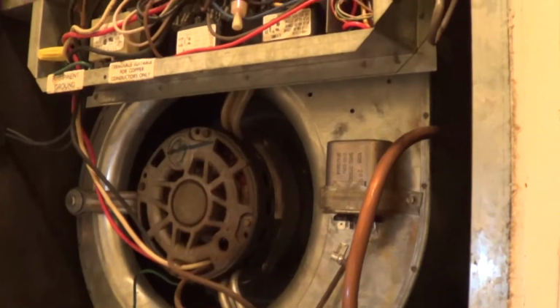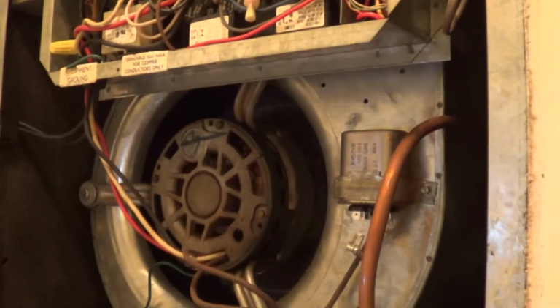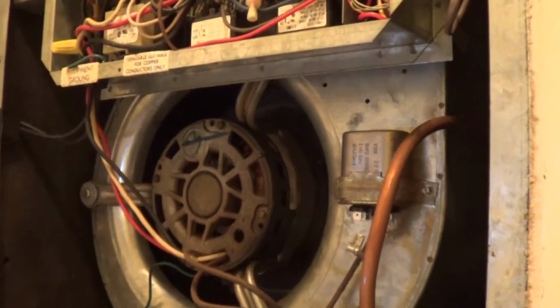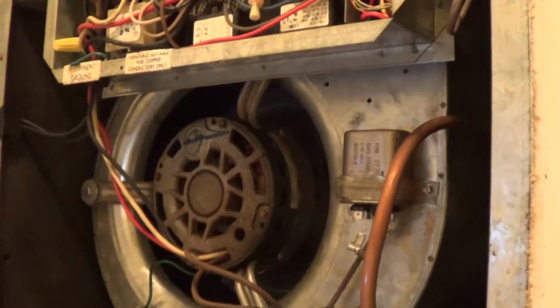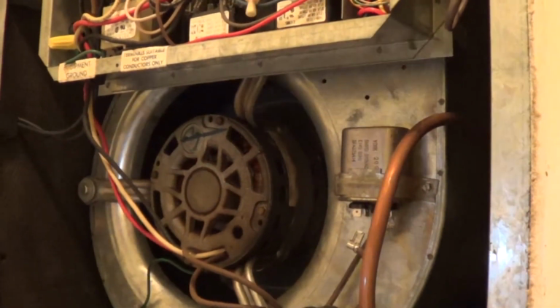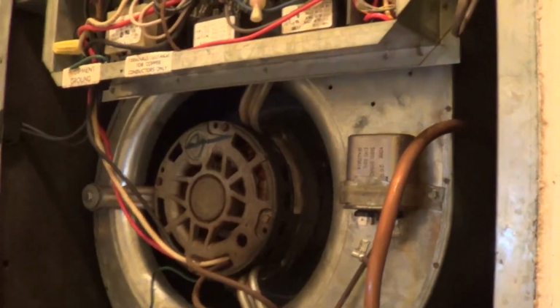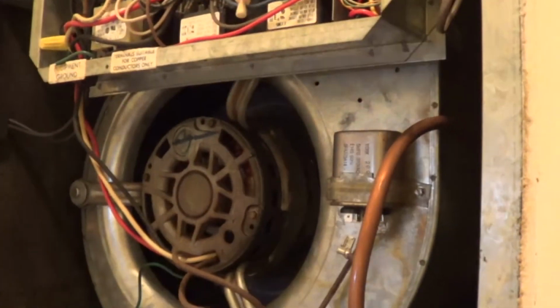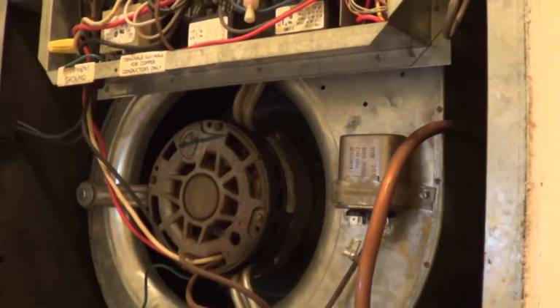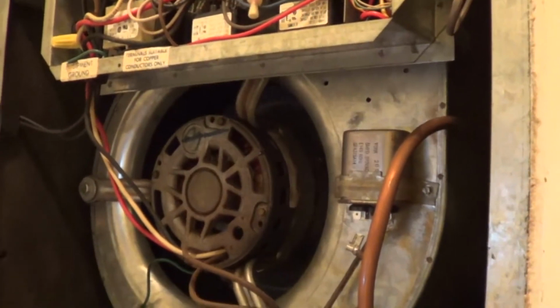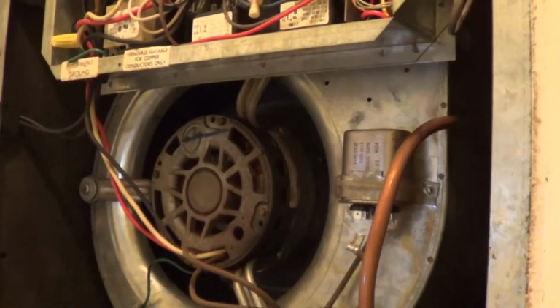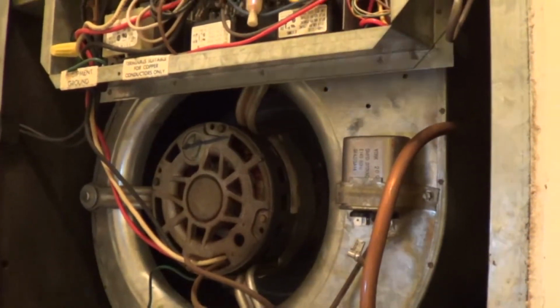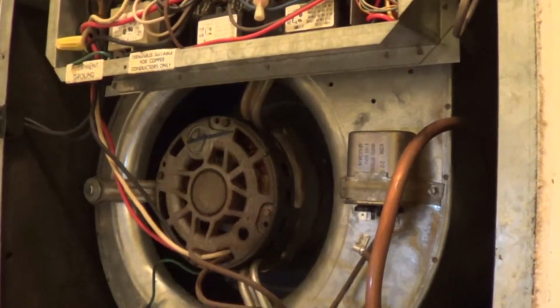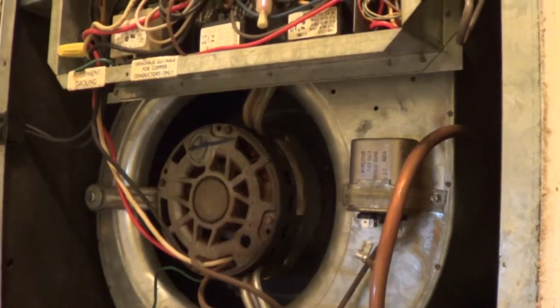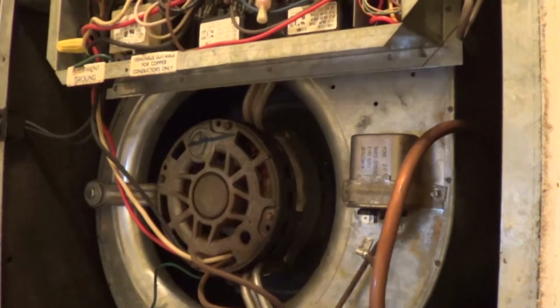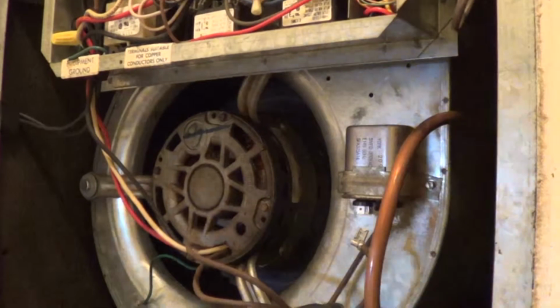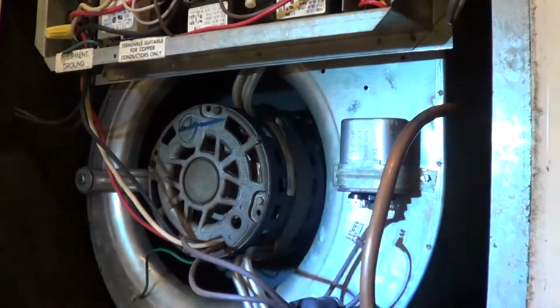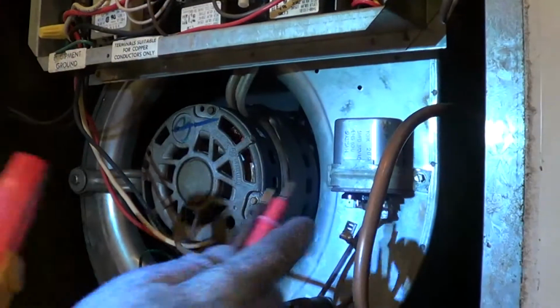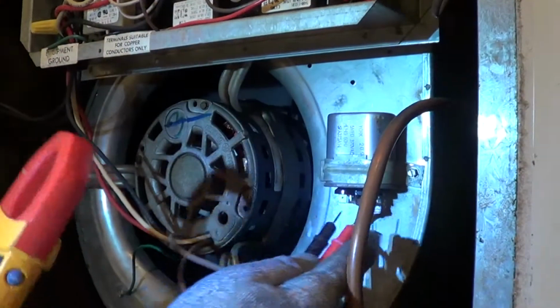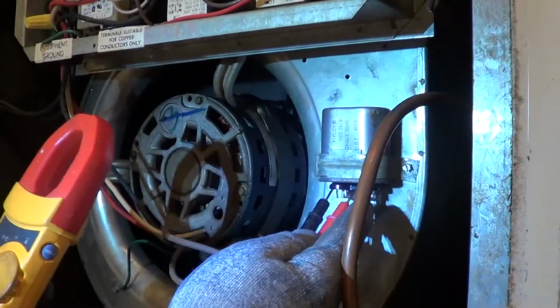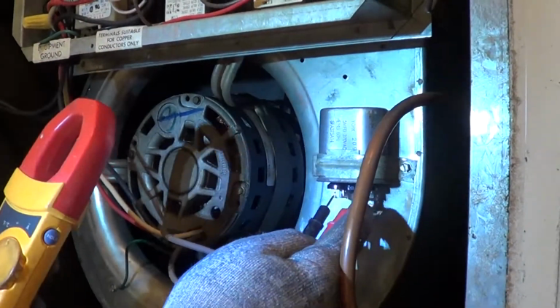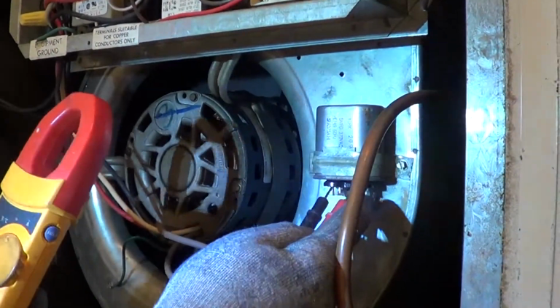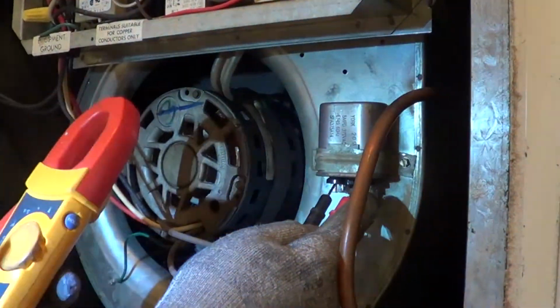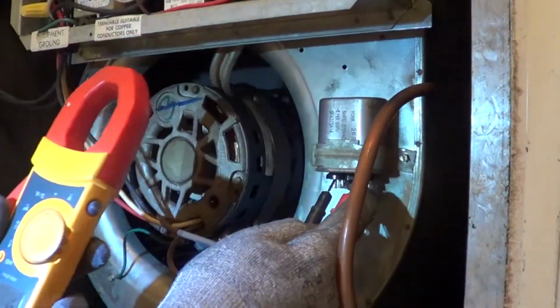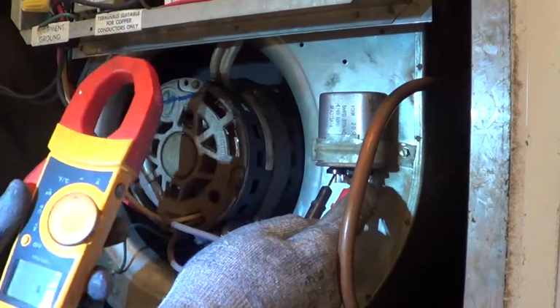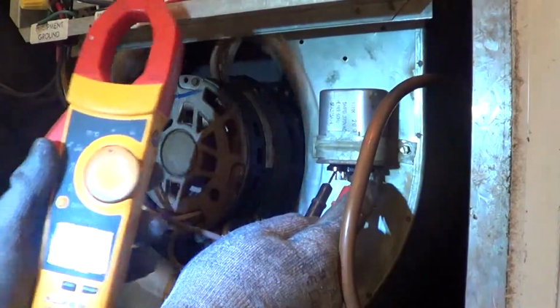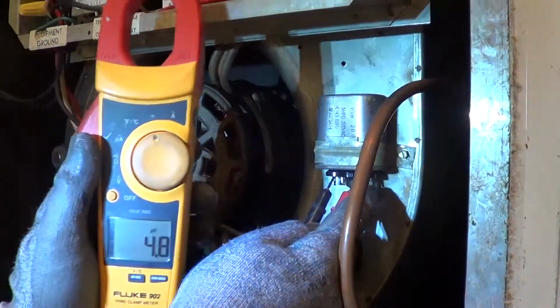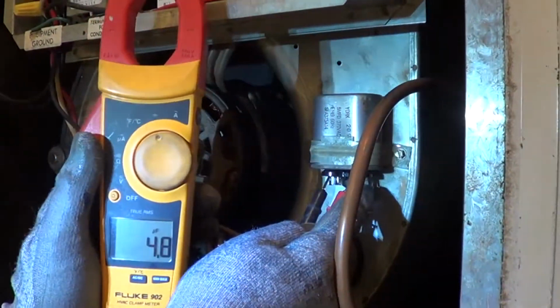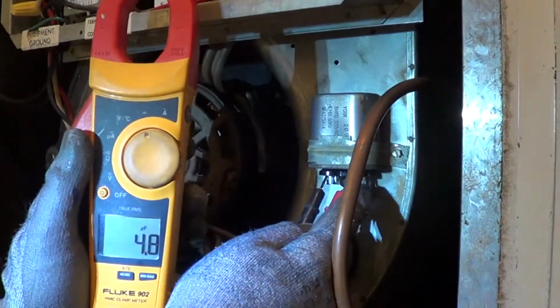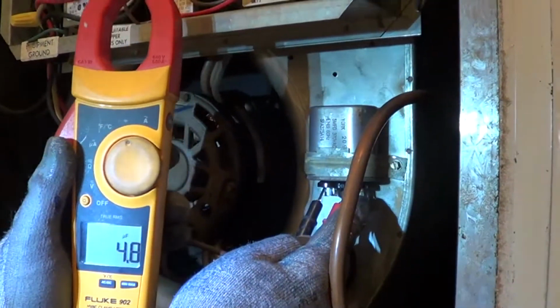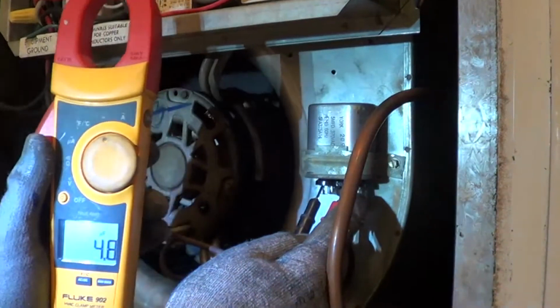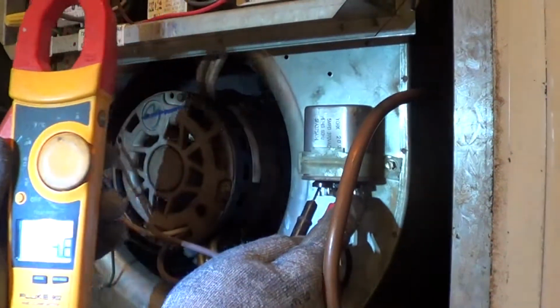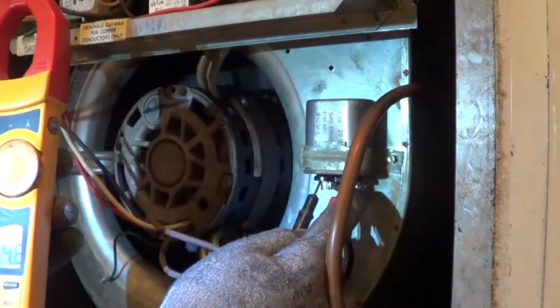I checked the run capacitor. It's supposed to read 5 microfarads, and with the meter it reads 4.8. So the run cap's fine.